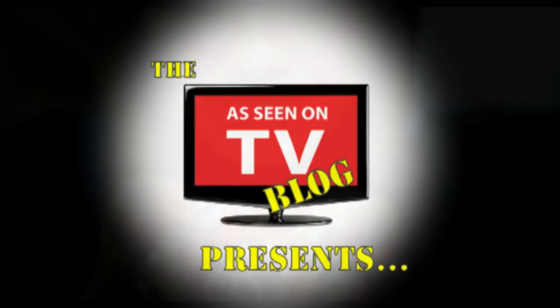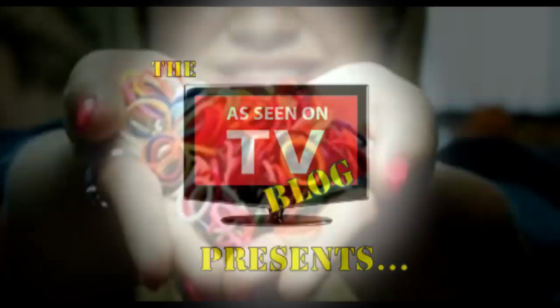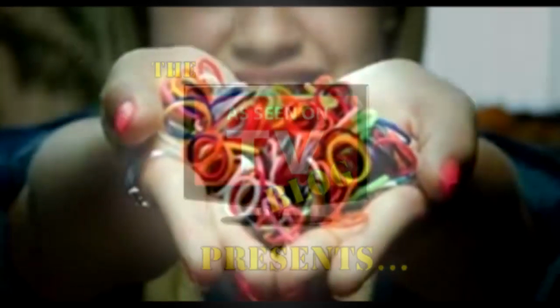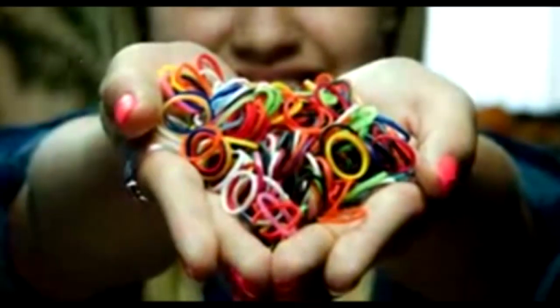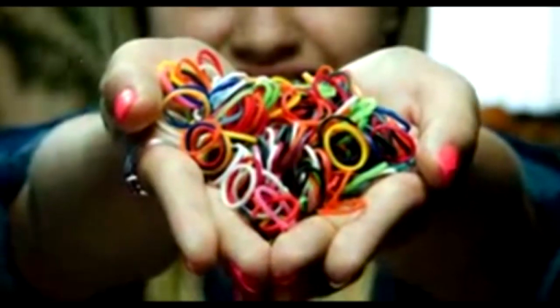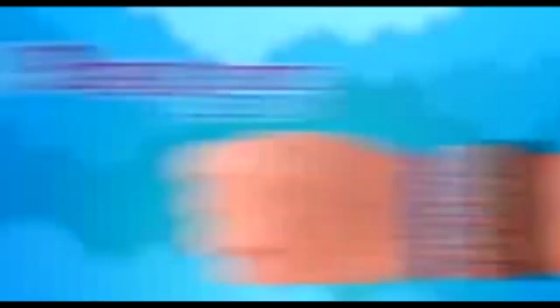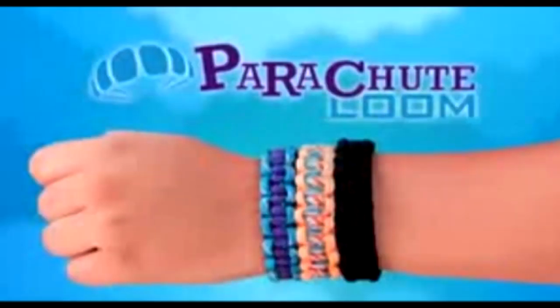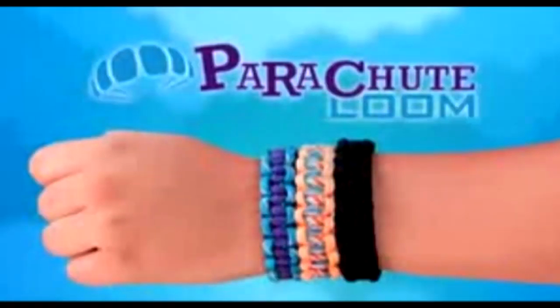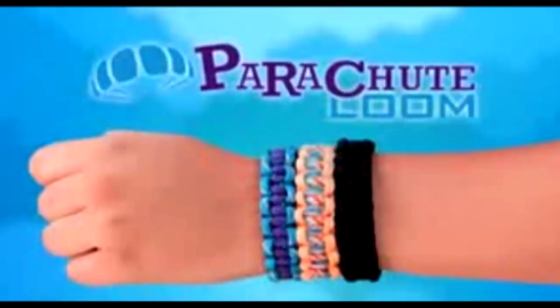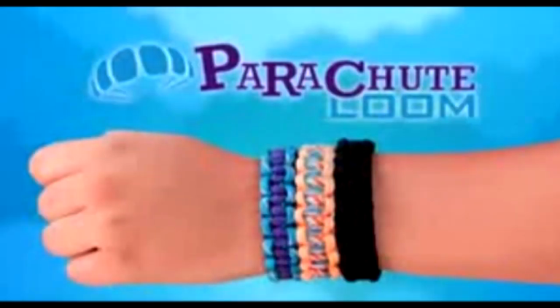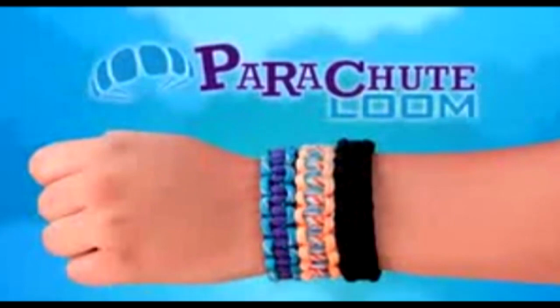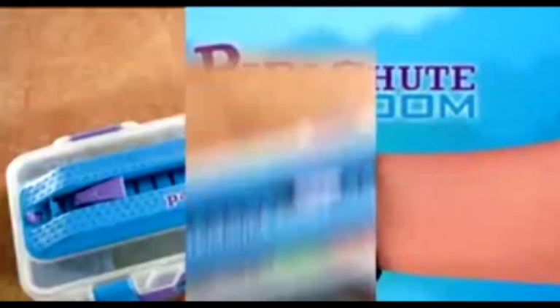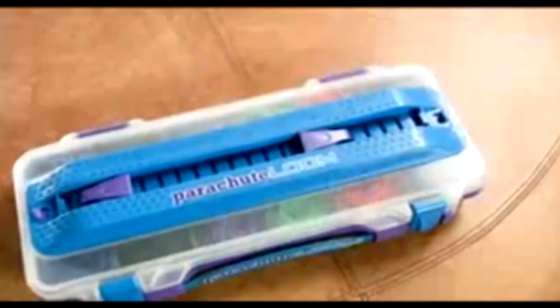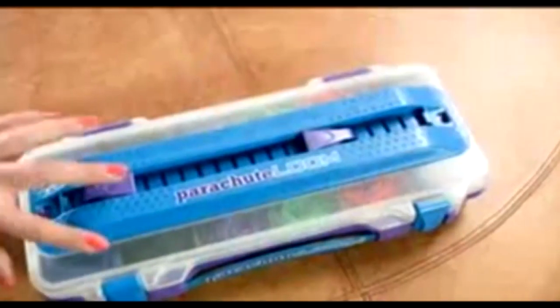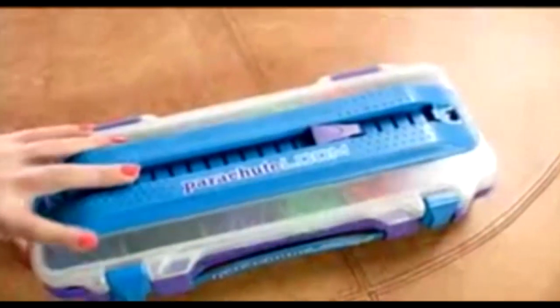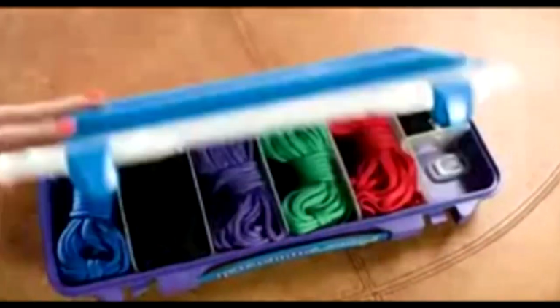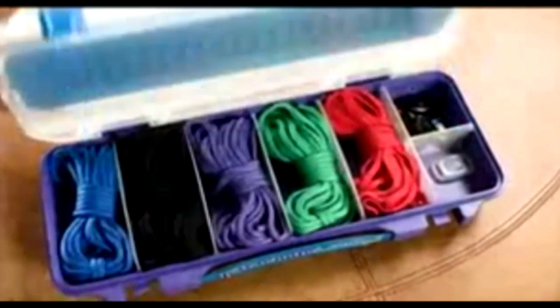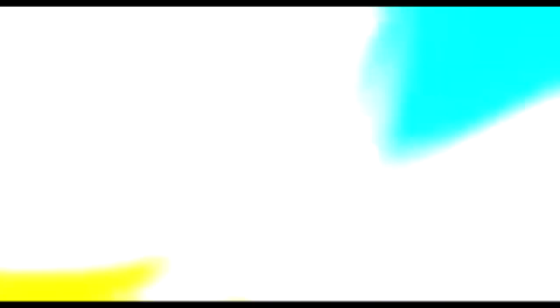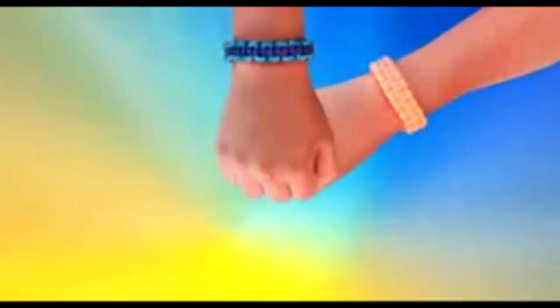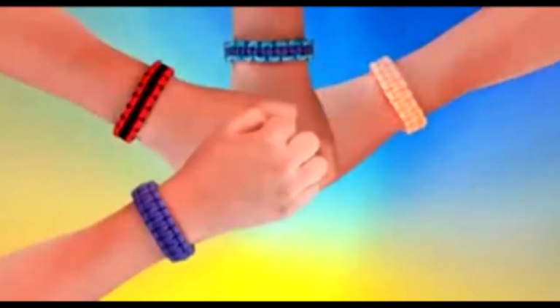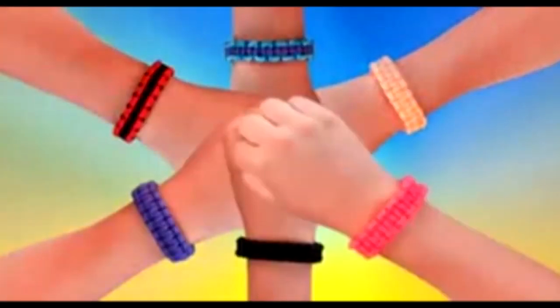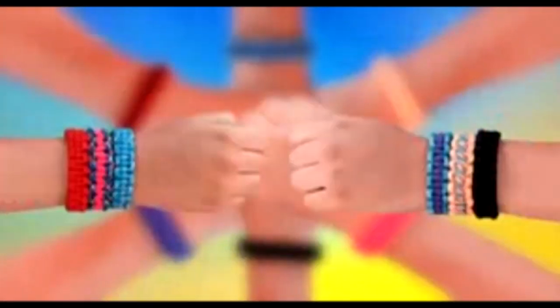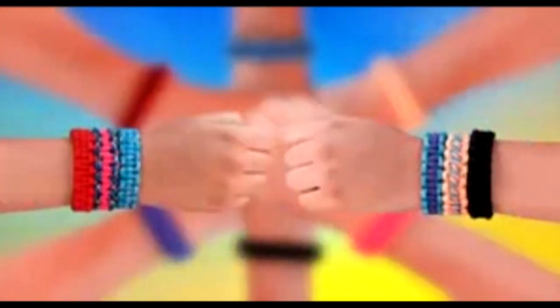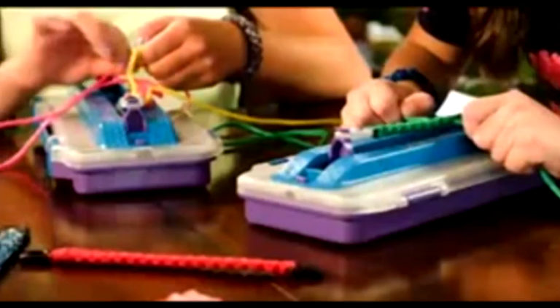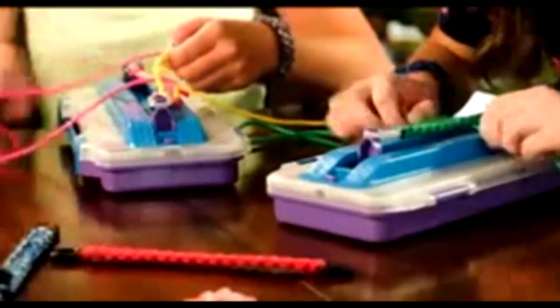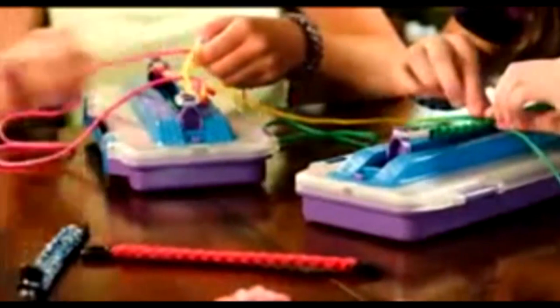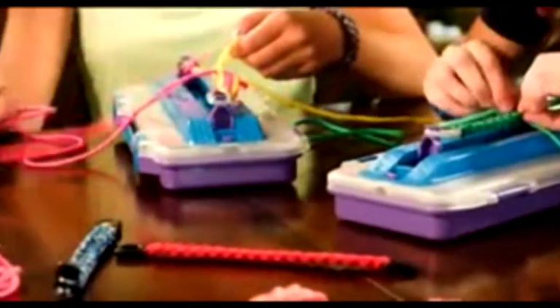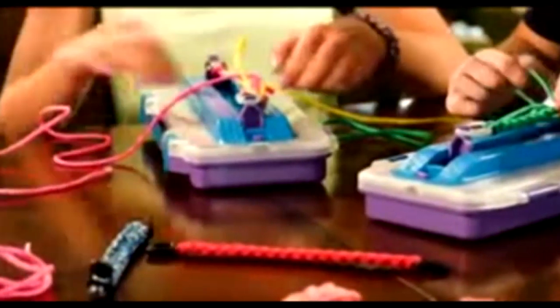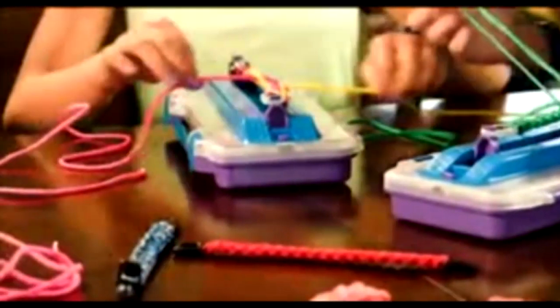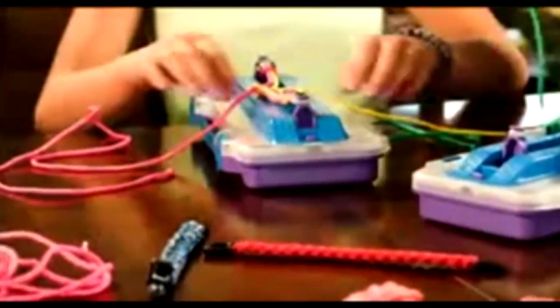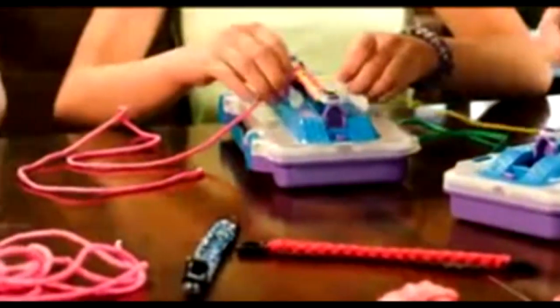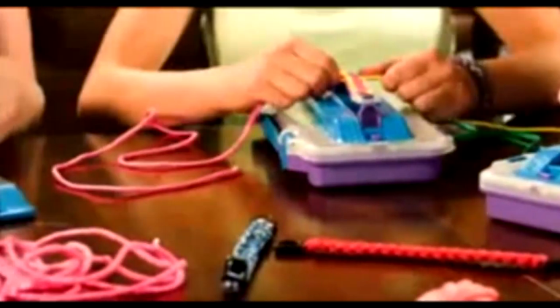Rubber band looms are fun, but the parachute looms are amazing. The new bracelet design station for weaving colorful creations. Parachute loom bracelets are different than anything you've seen.